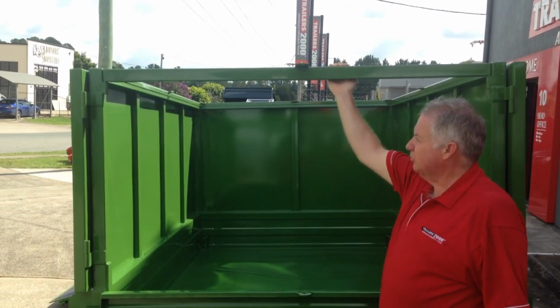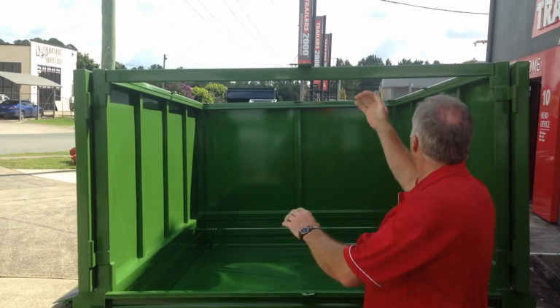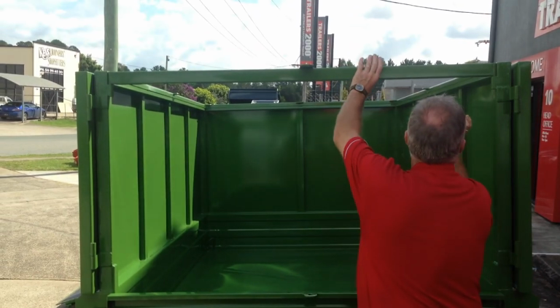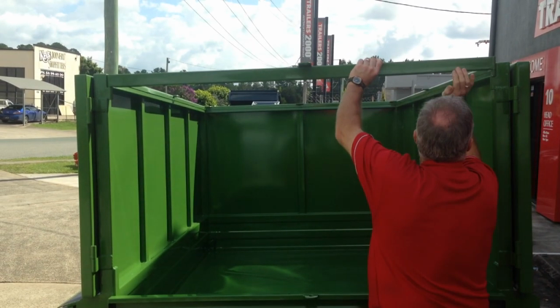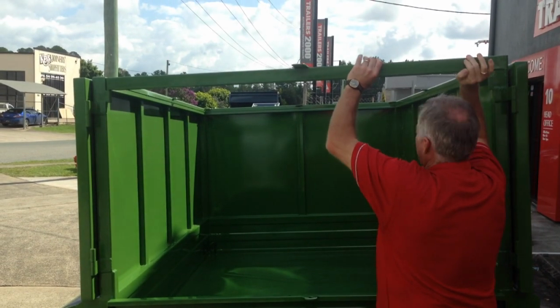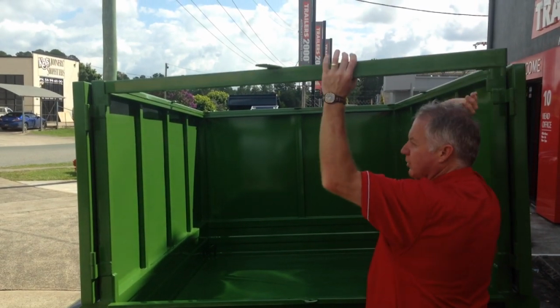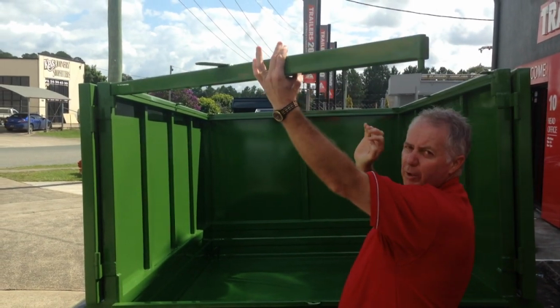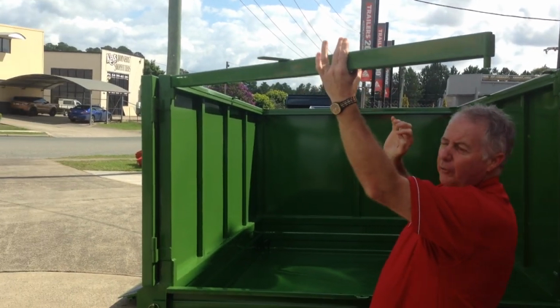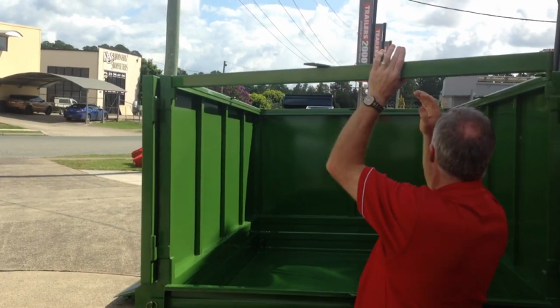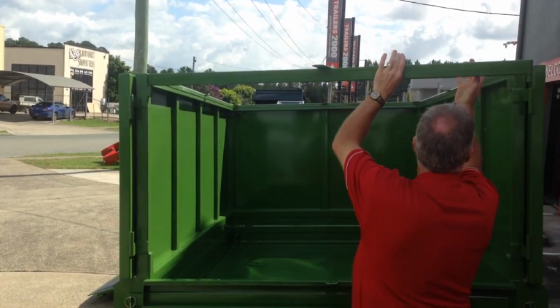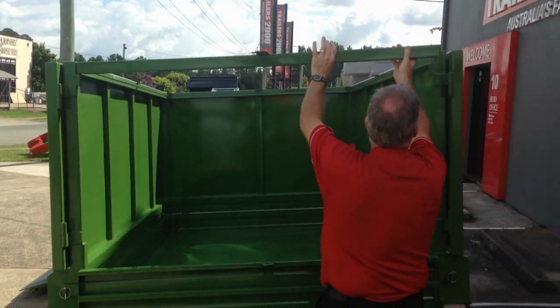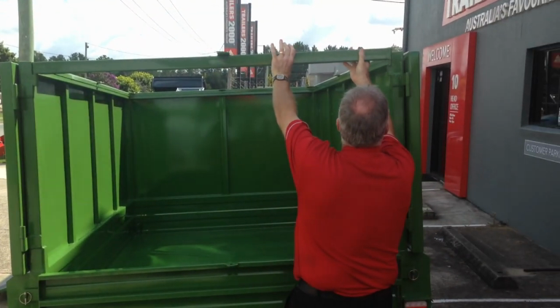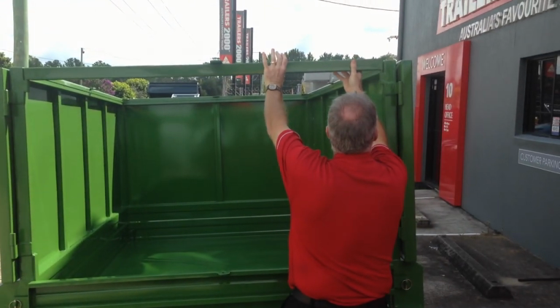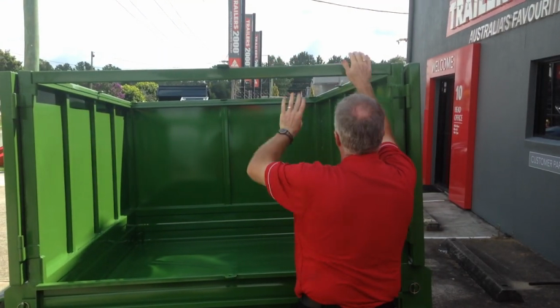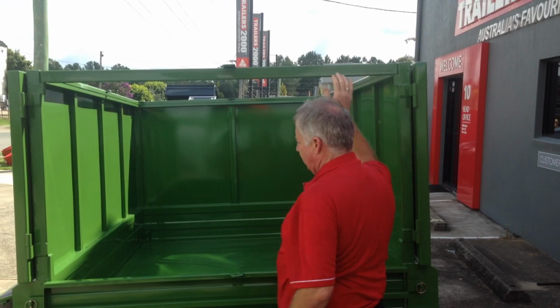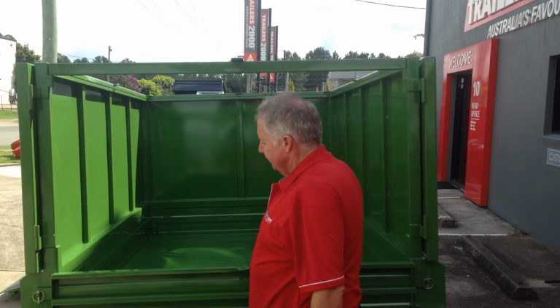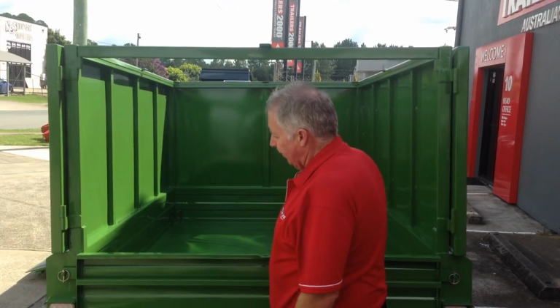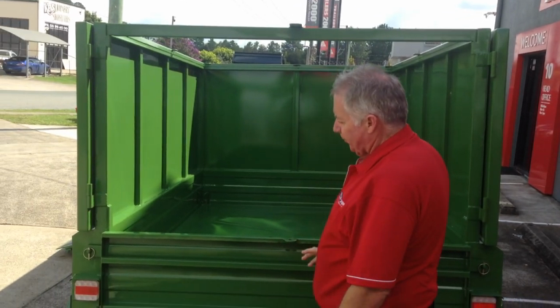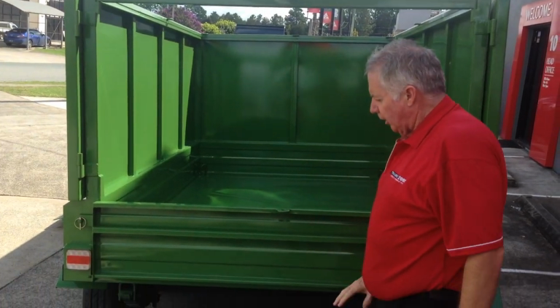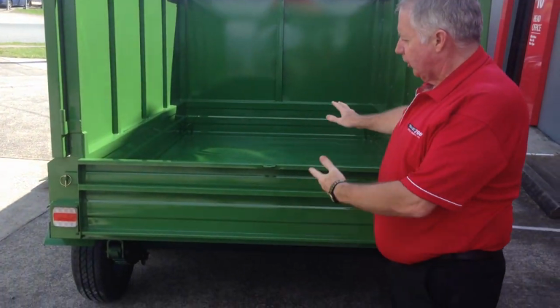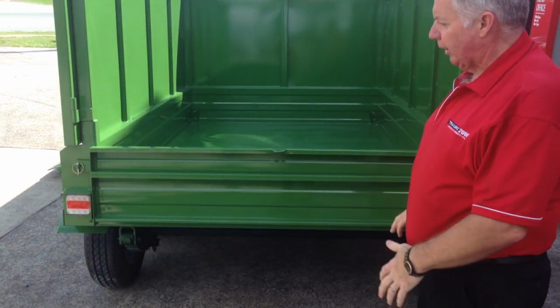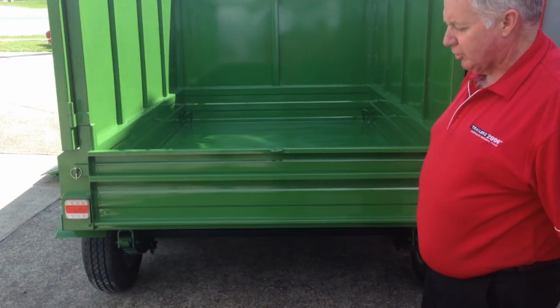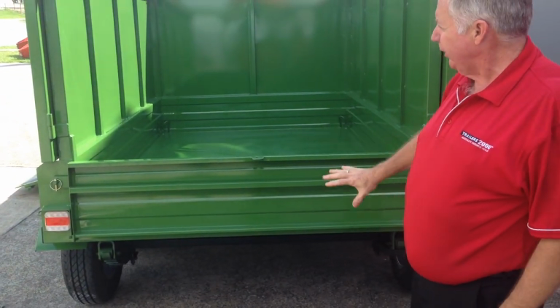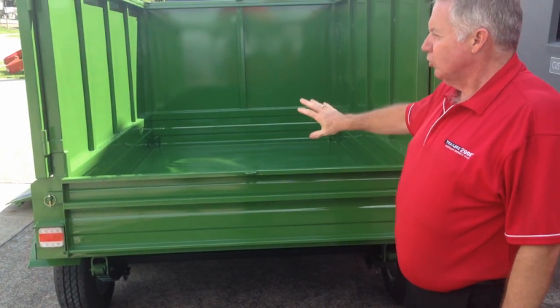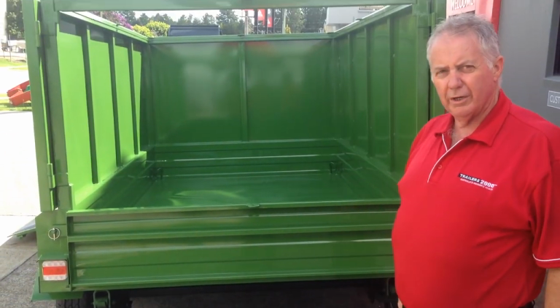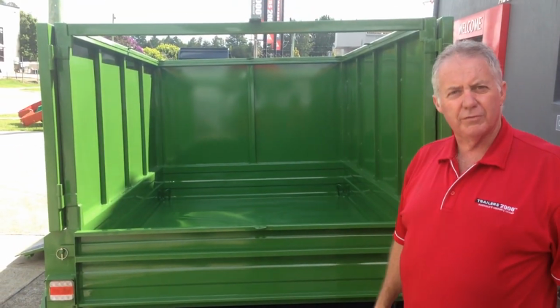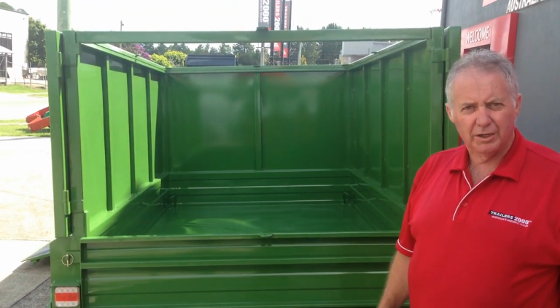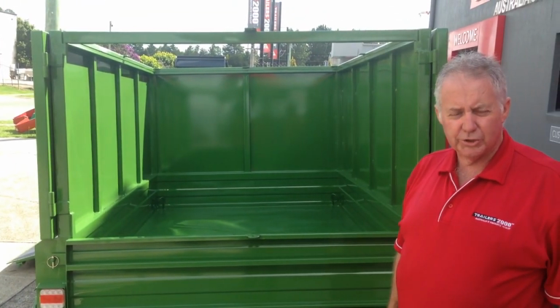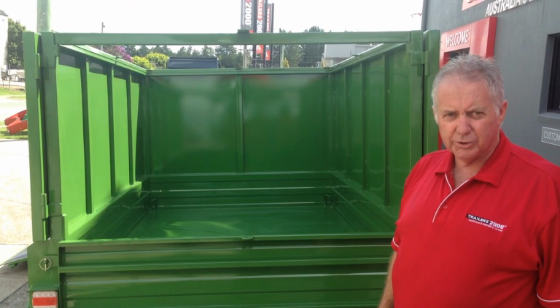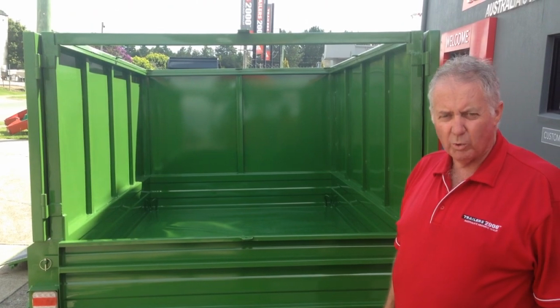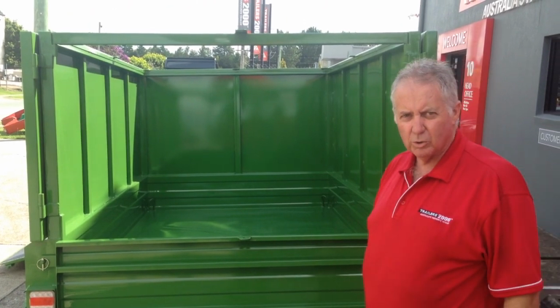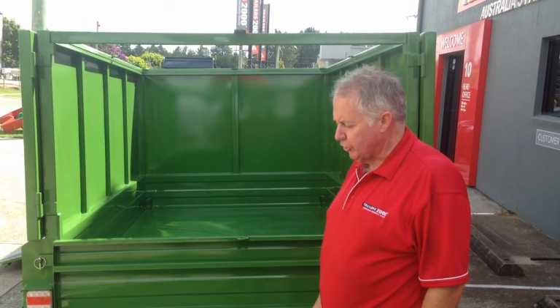Ours do. This just clips up out of here and swings around out of the road, allowing you to get it out of the way for anything. Drop-down tailgate so you've got total access to everything. It's all made out of zinc anneal steel, so no rust or corrosion.